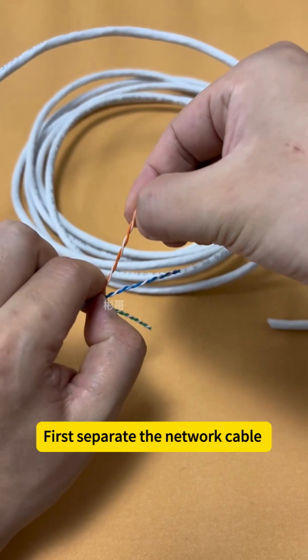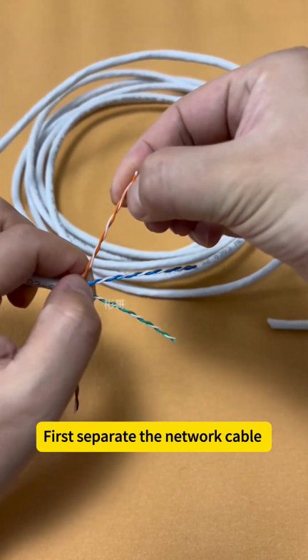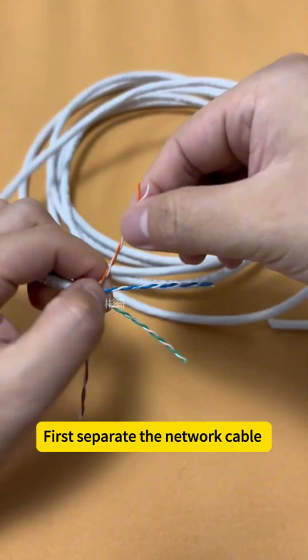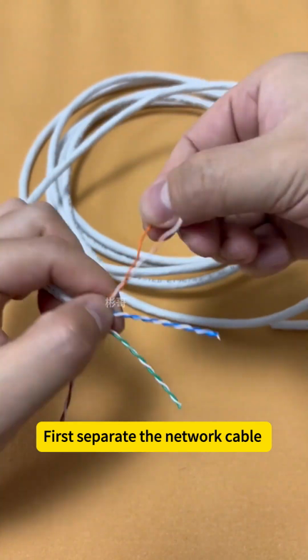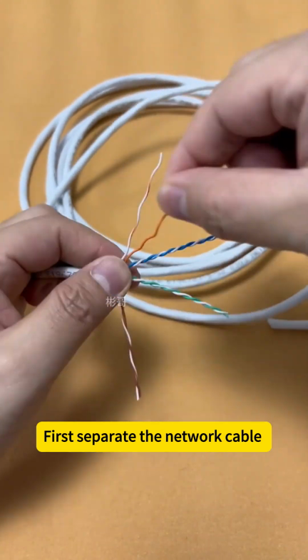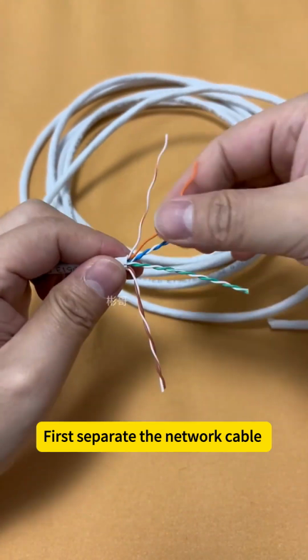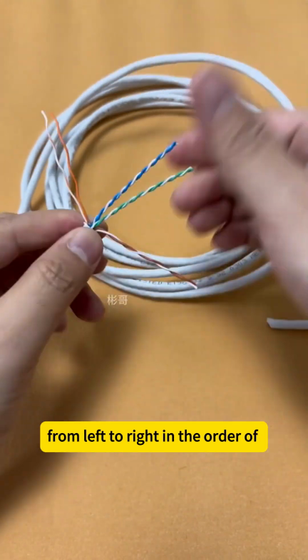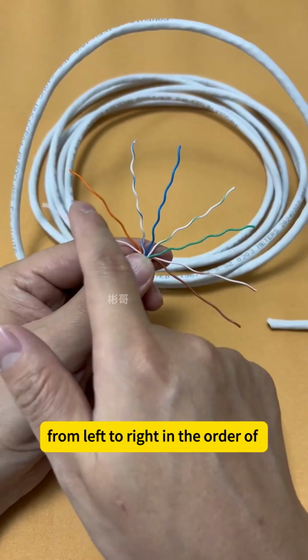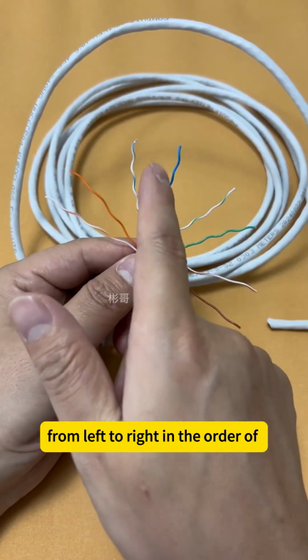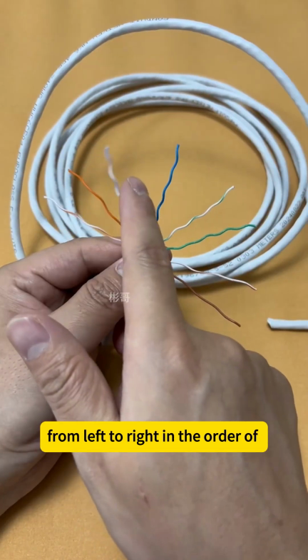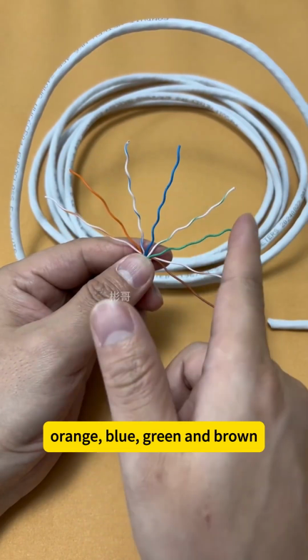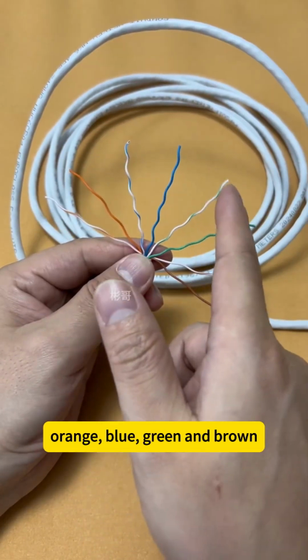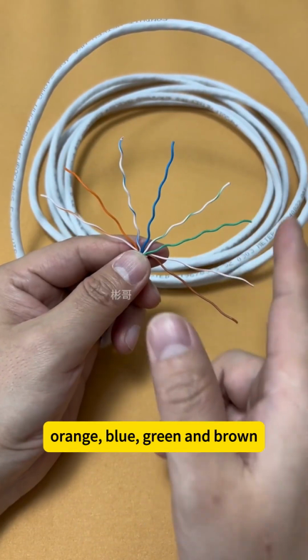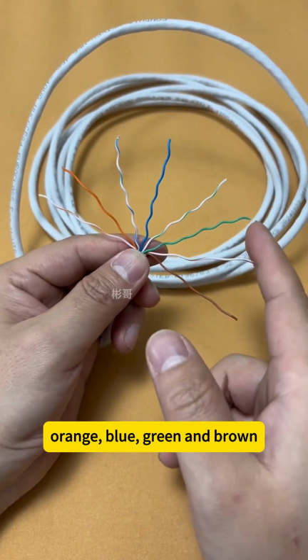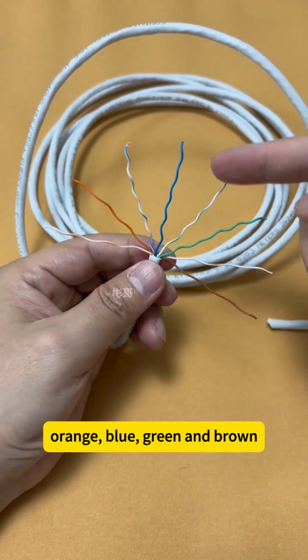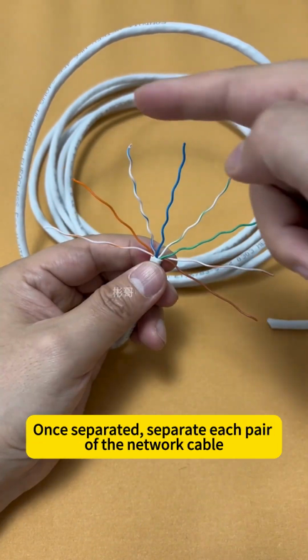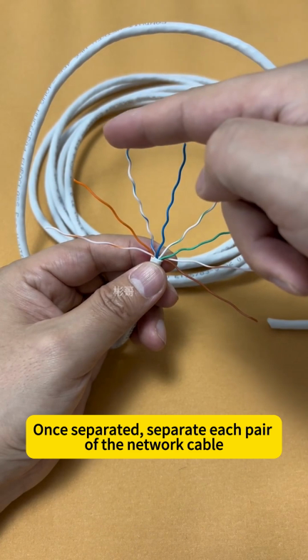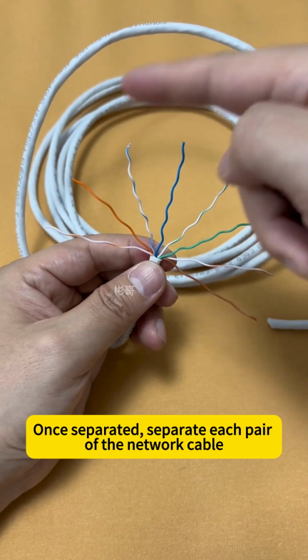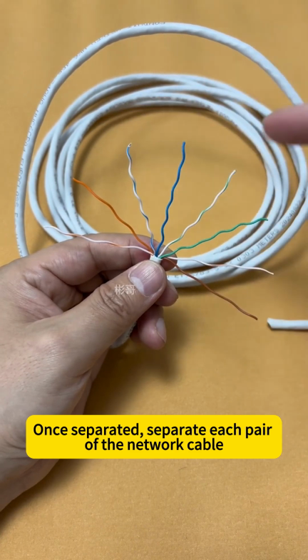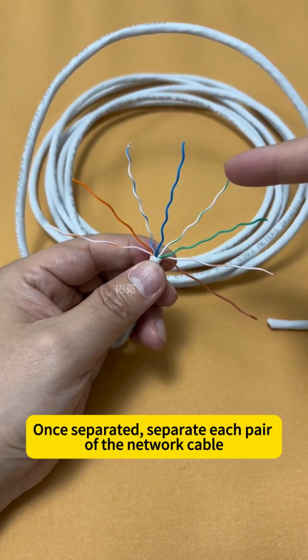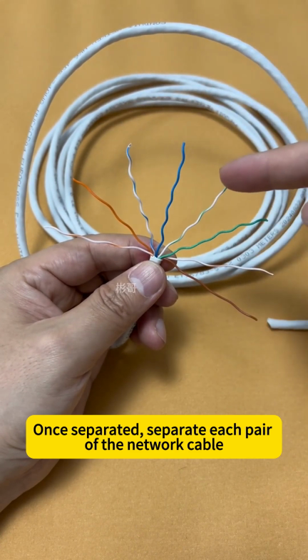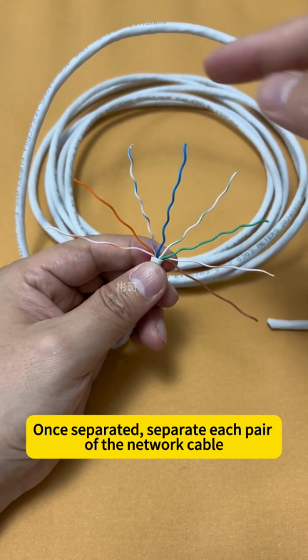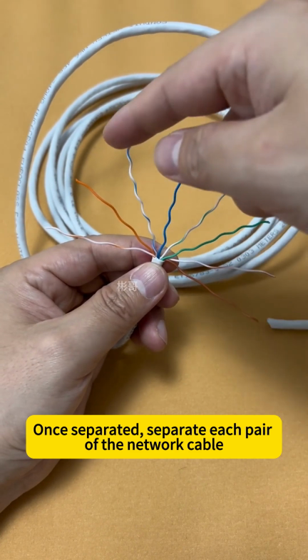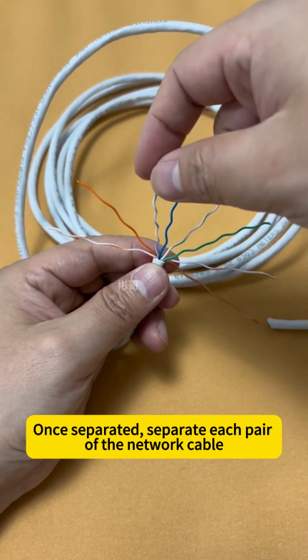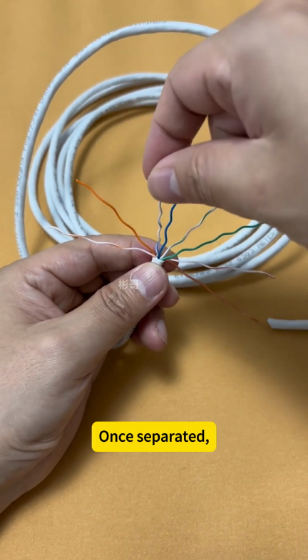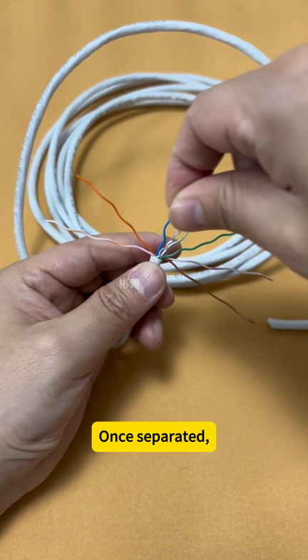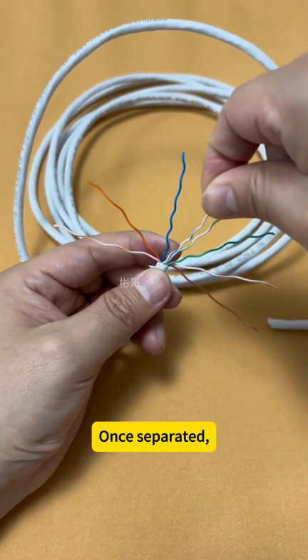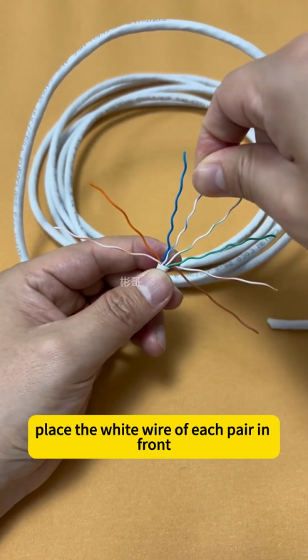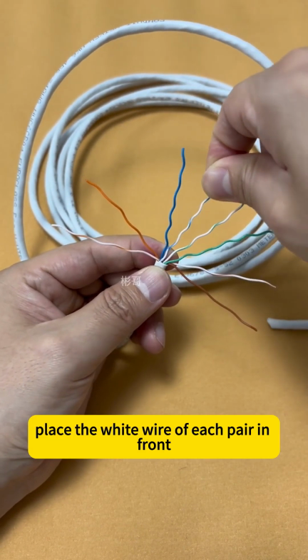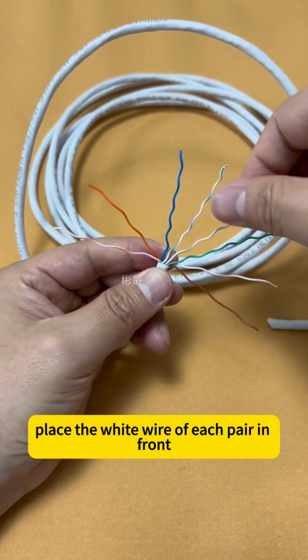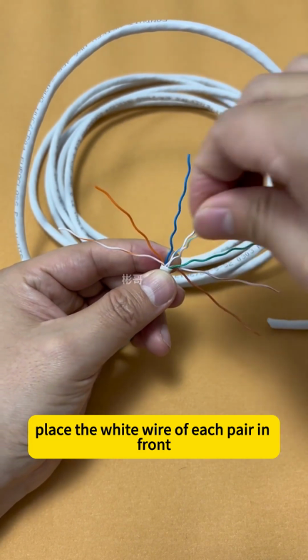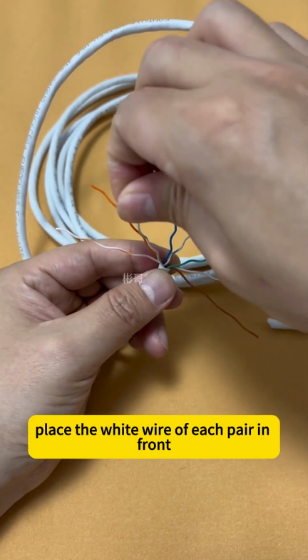First, separate the network cable from left to right in the order of orange, blue, green, and brown. Once separated, split each pair of wires, then place the white wire of each pair in front.